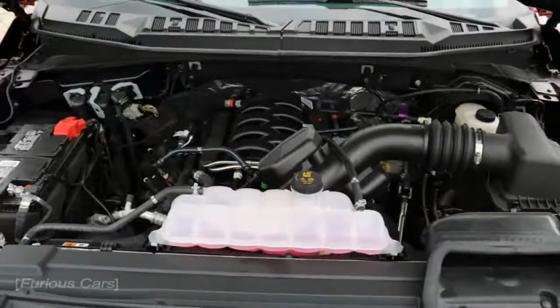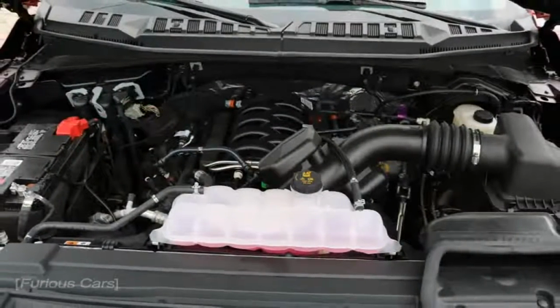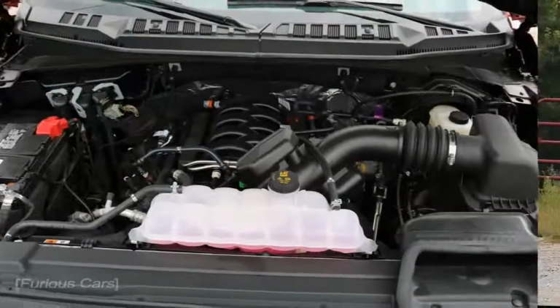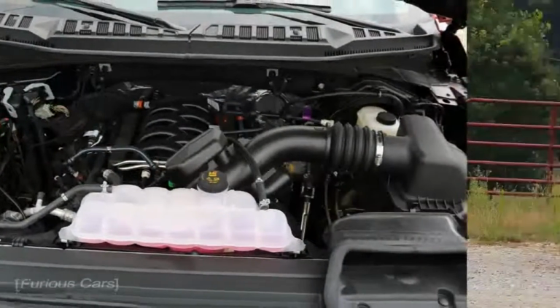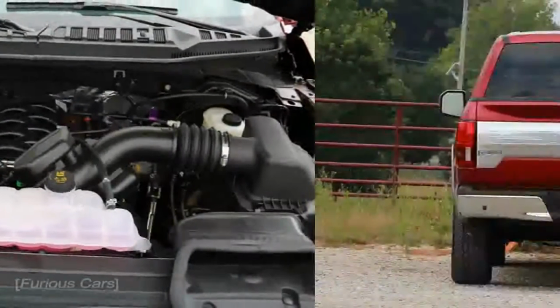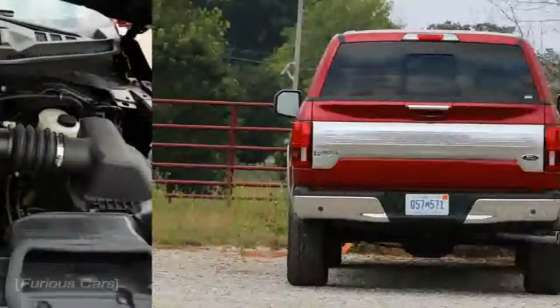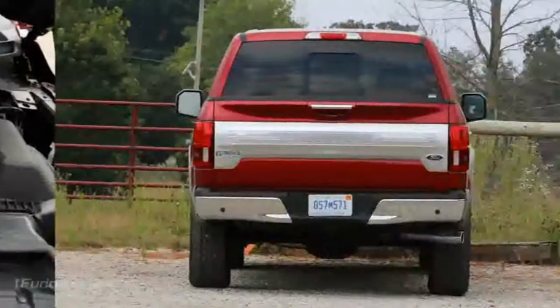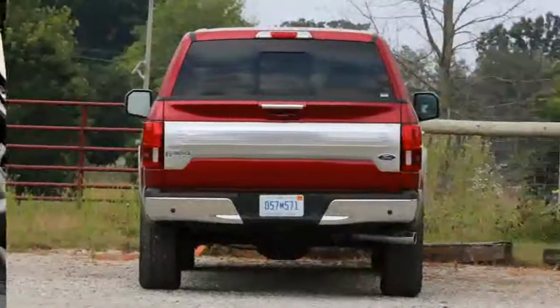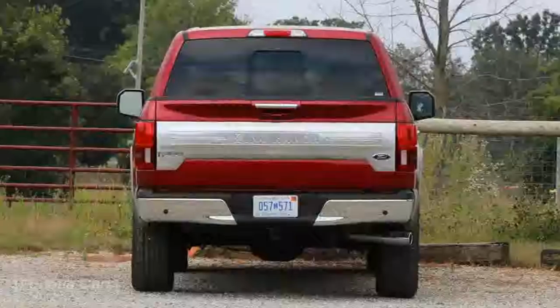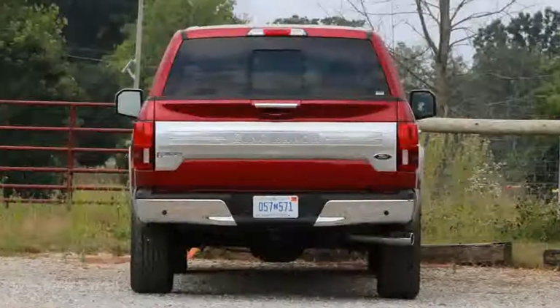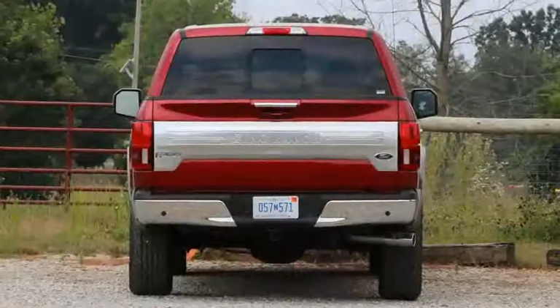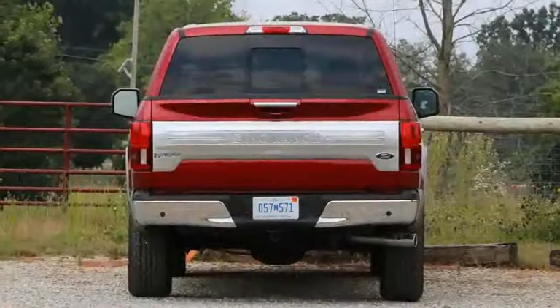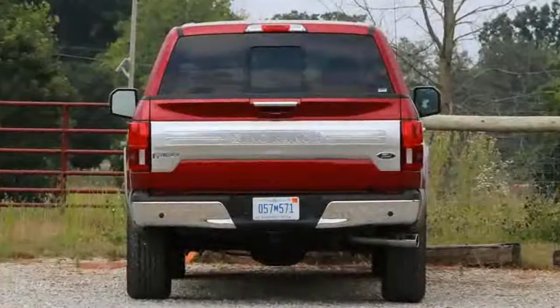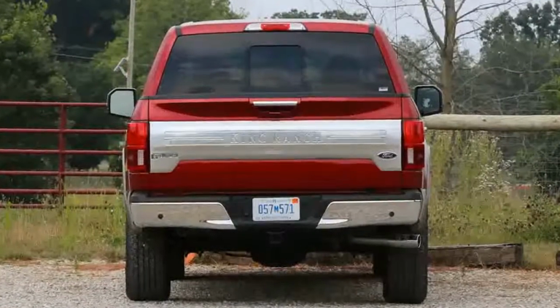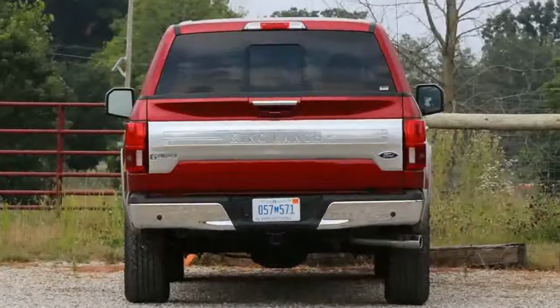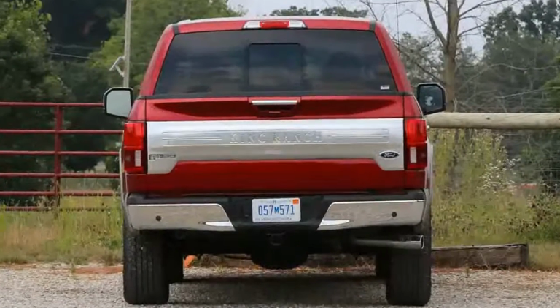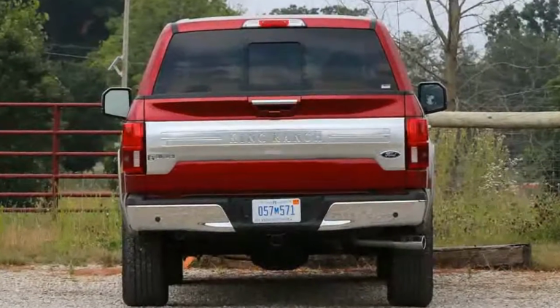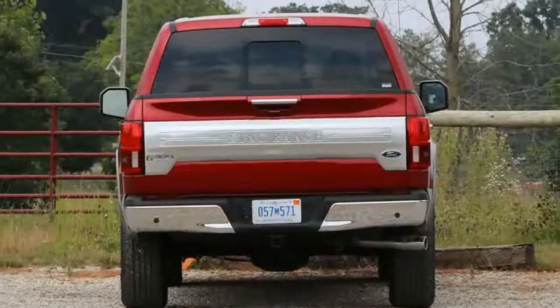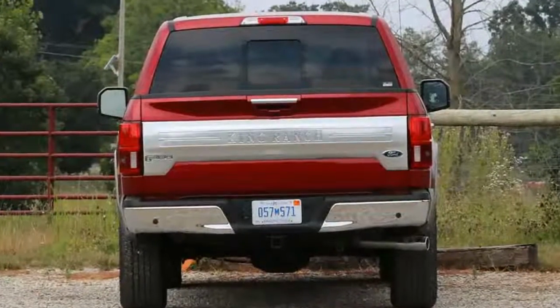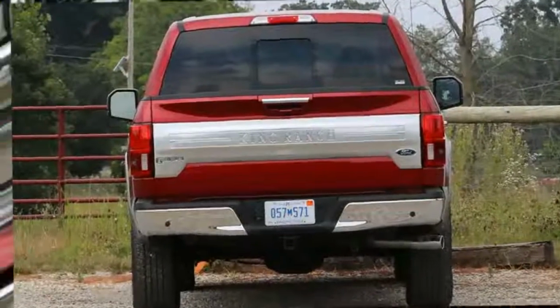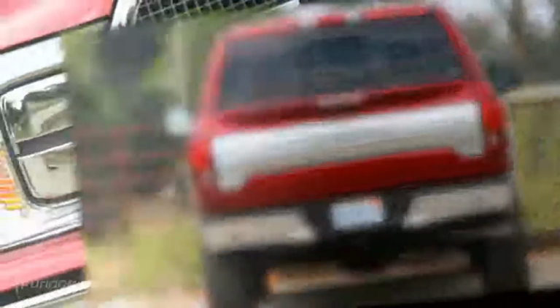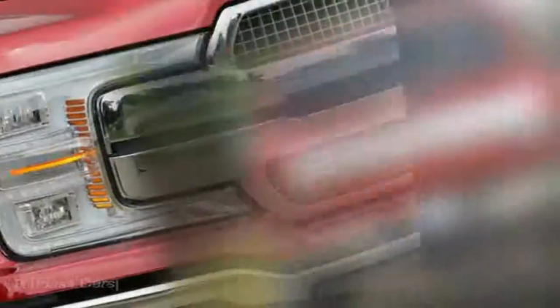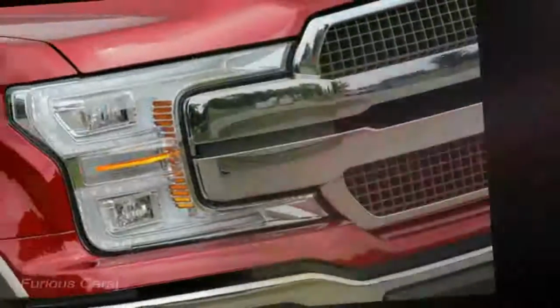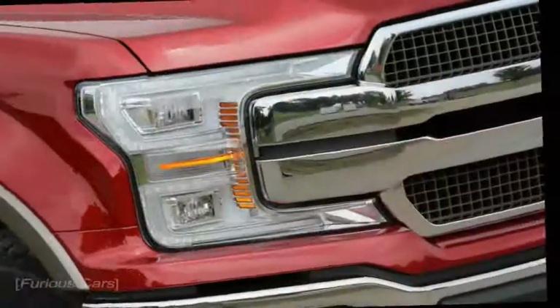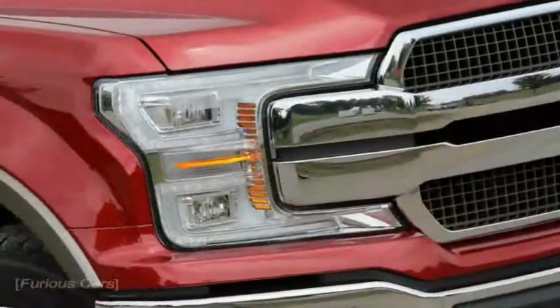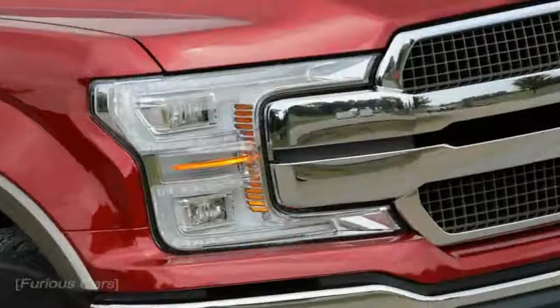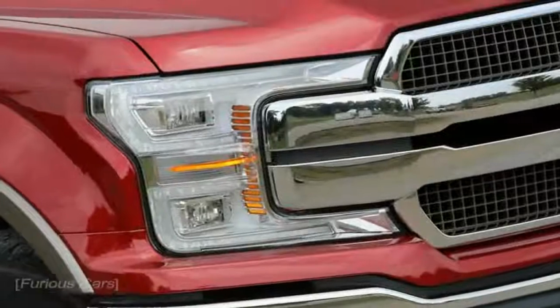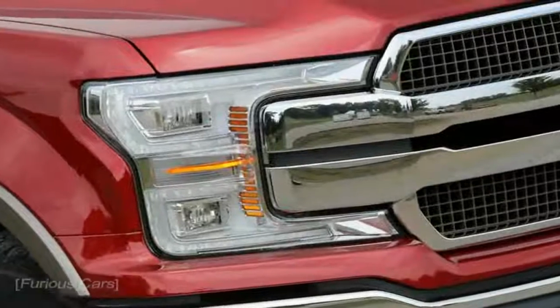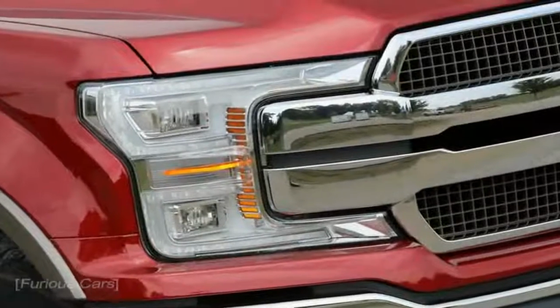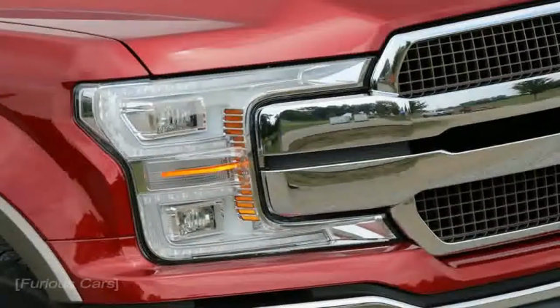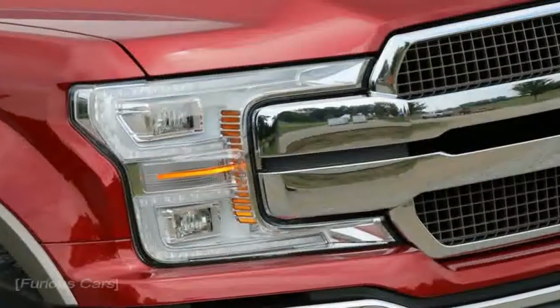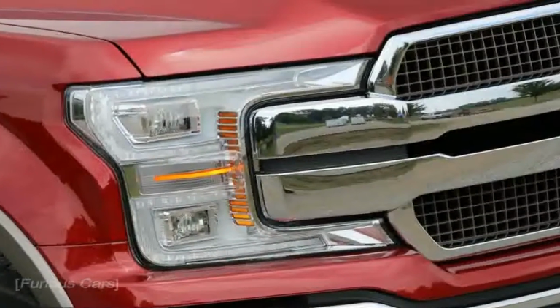and year-to-date in 2017, sales are up 8.3%, suggests there's a lot to like about the pickup.